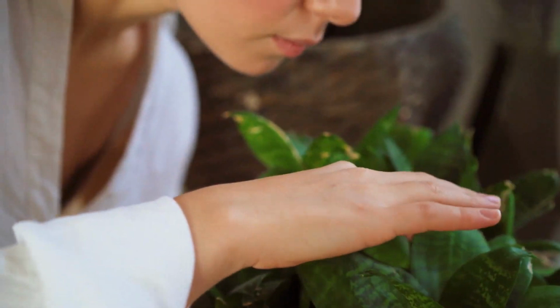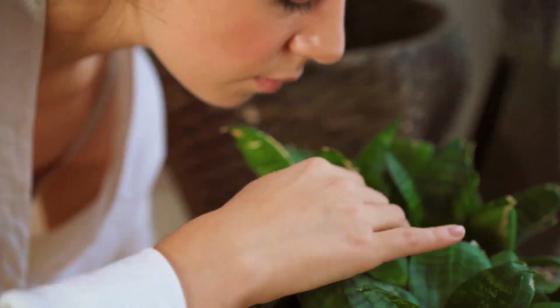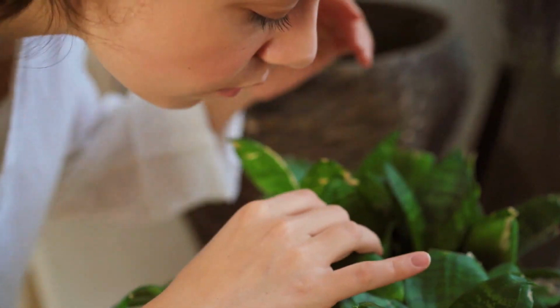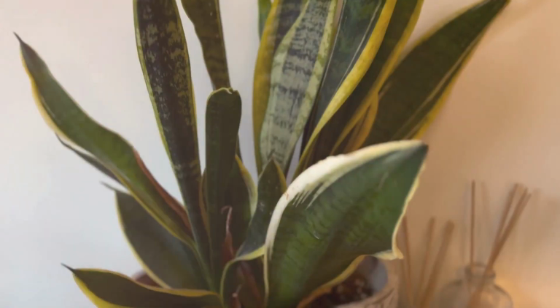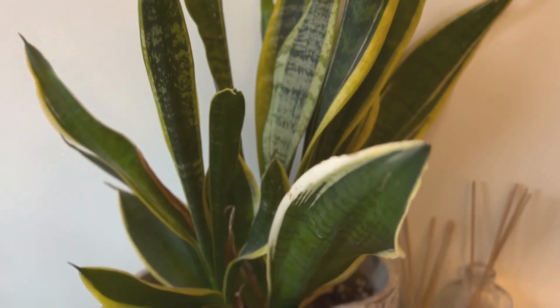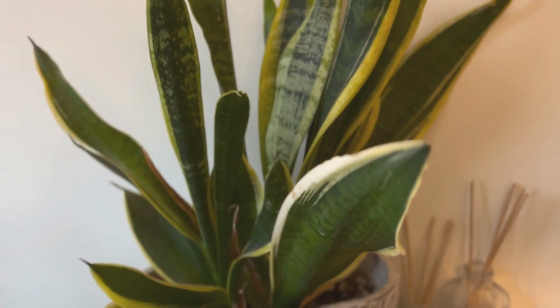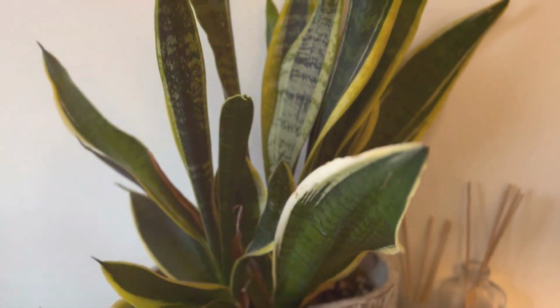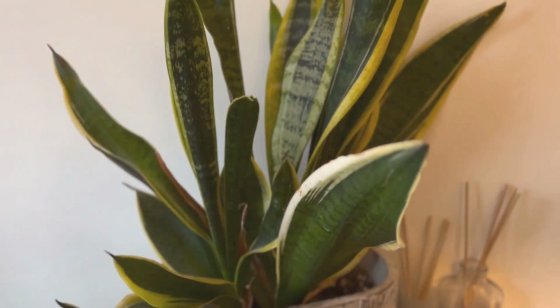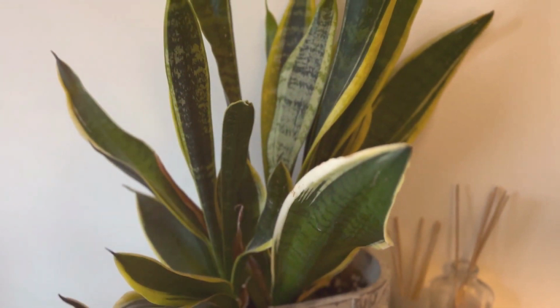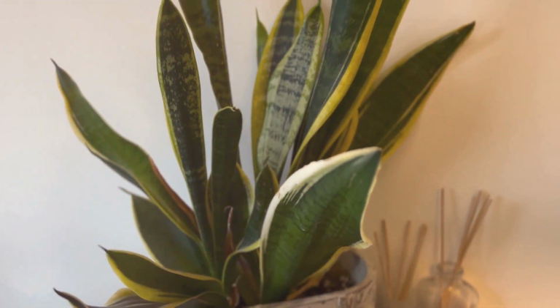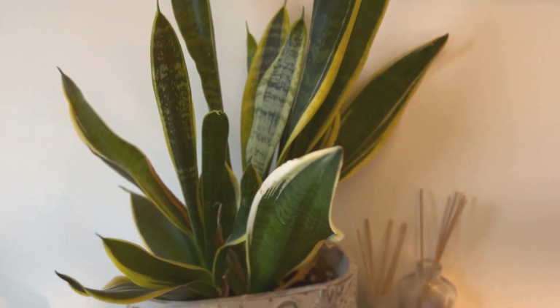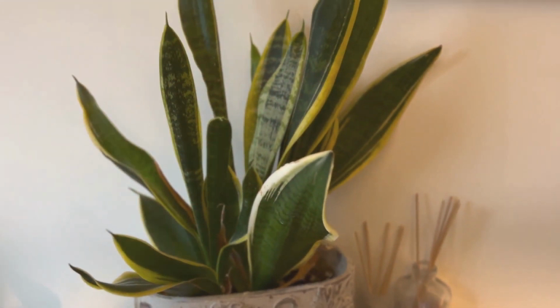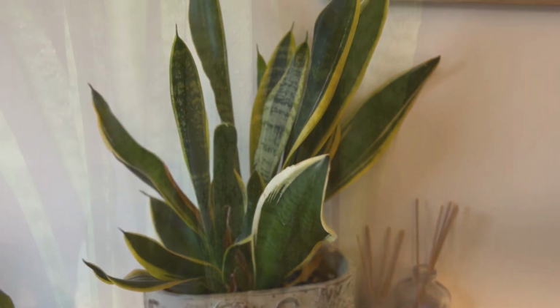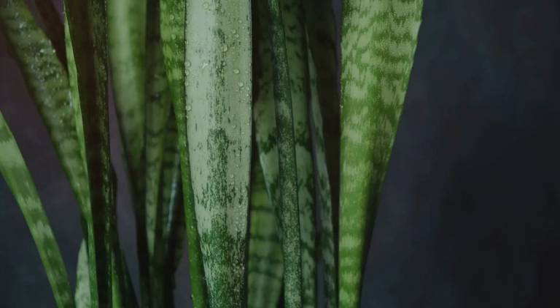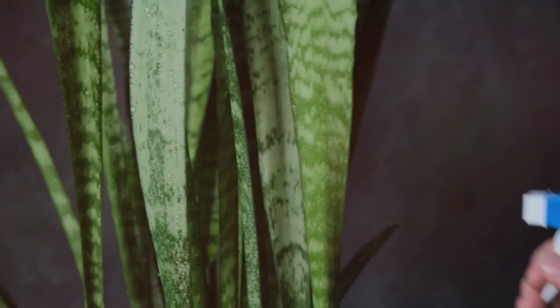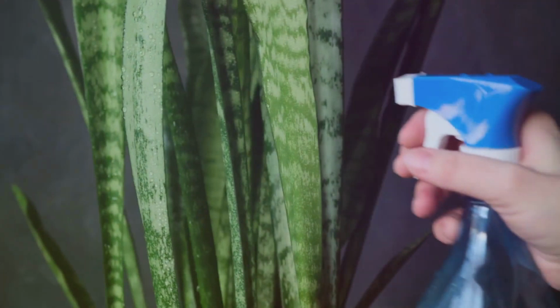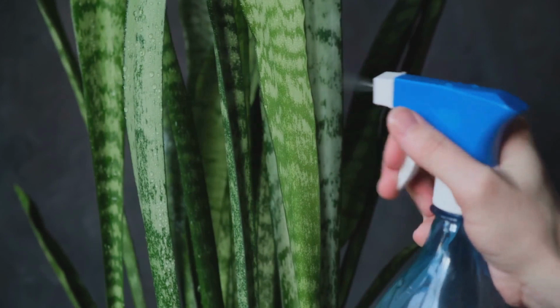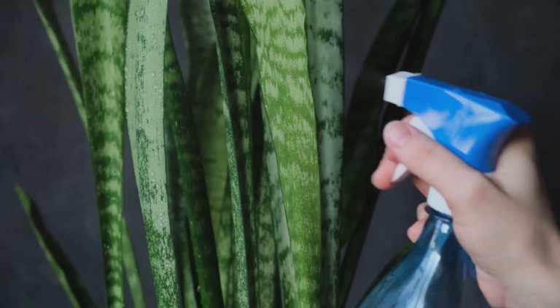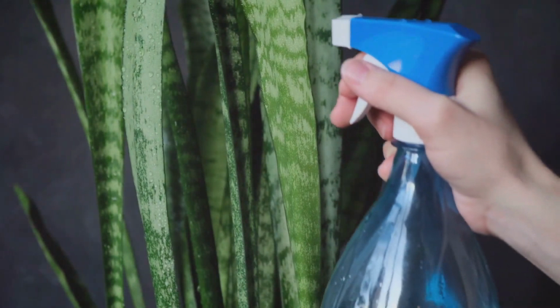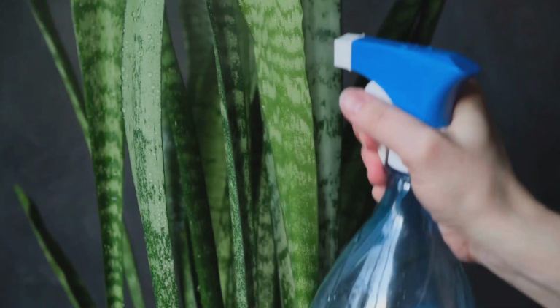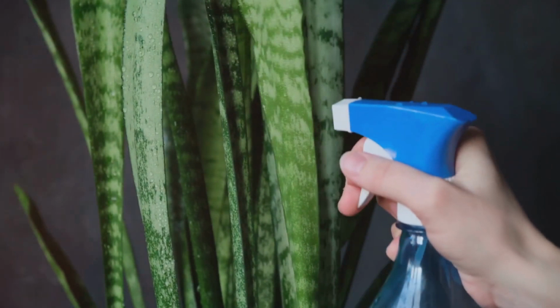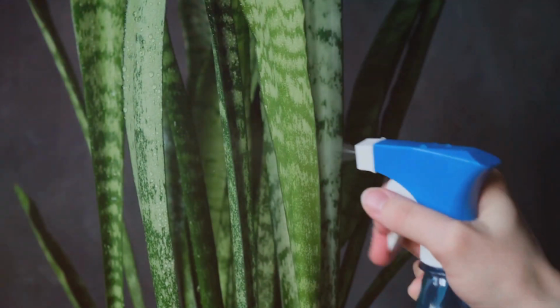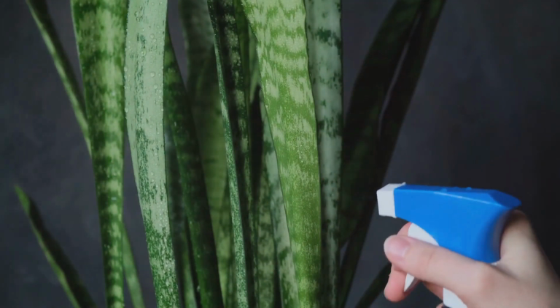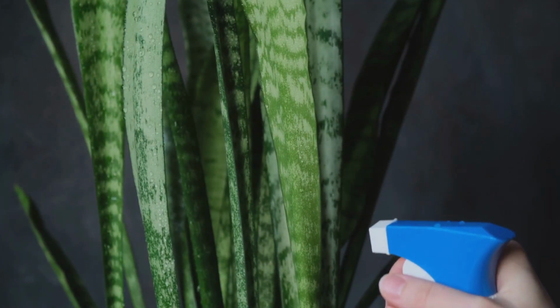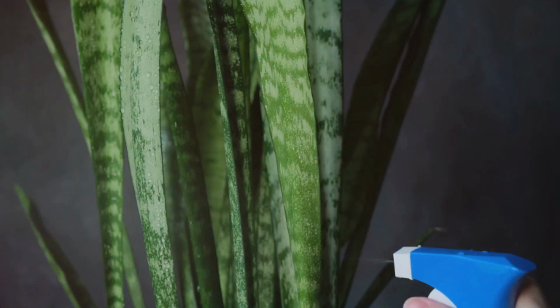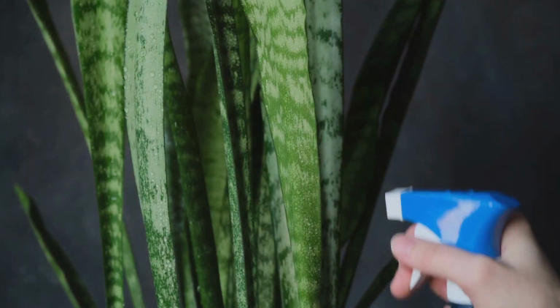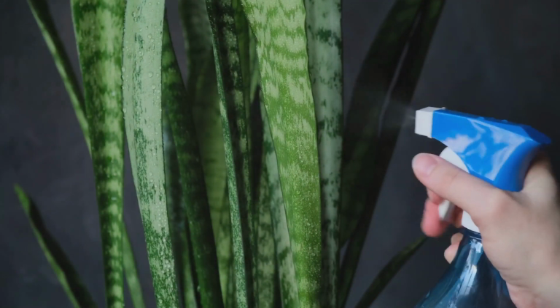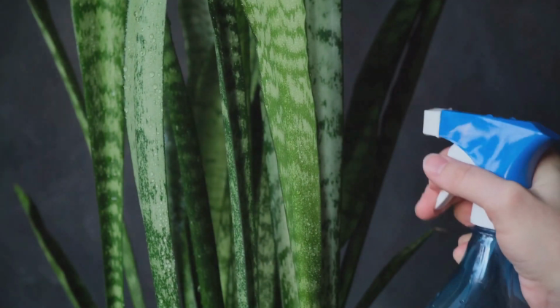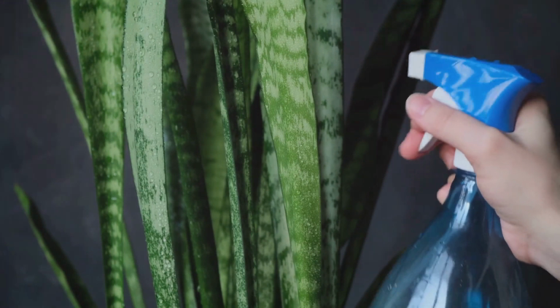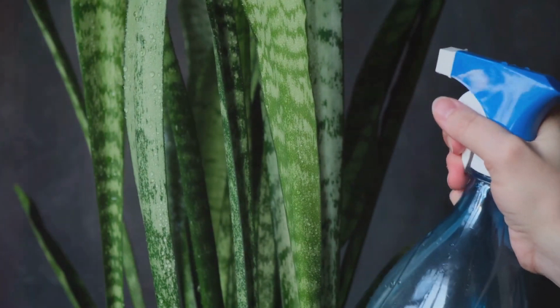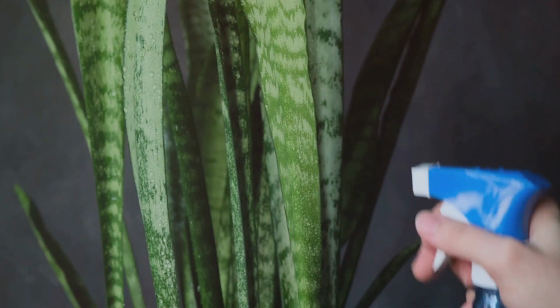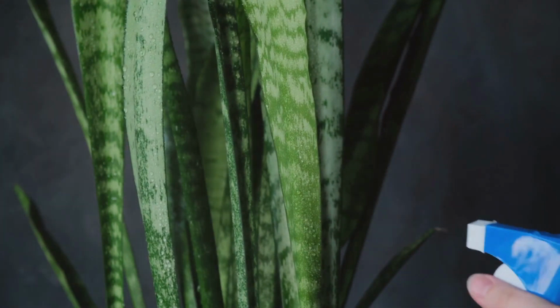Sansevieria removes compounds like benzene, formaldehyde, and more from the air, making it a natural air purifier for your home. It uses a special form of photosynthesis called Crassulacean Acid Metabolism, or CAM, allowing it to absorb carbon dioxide and release oxygen at night.